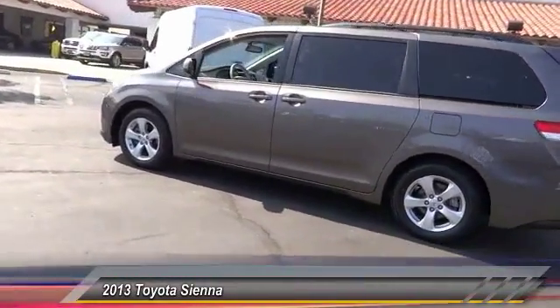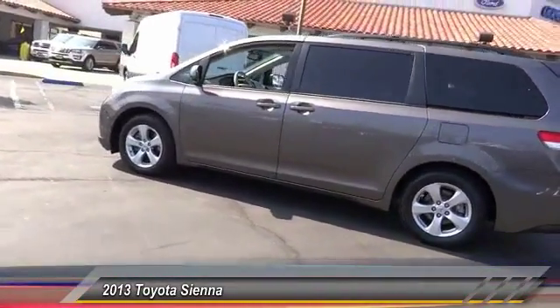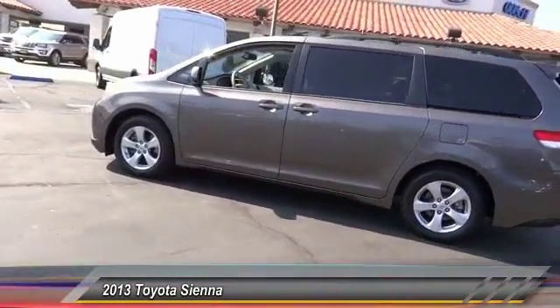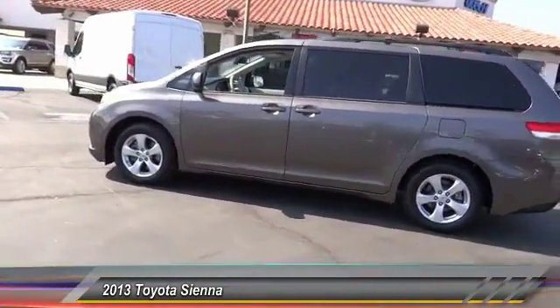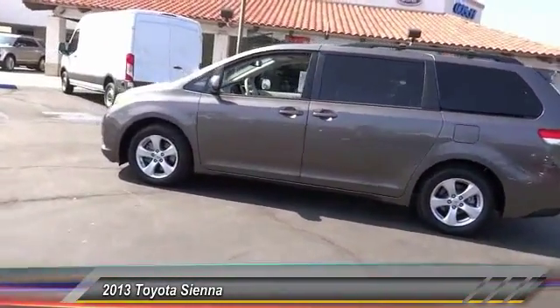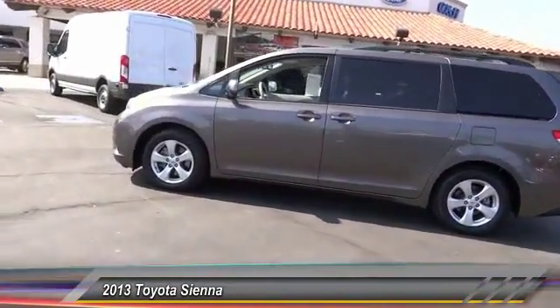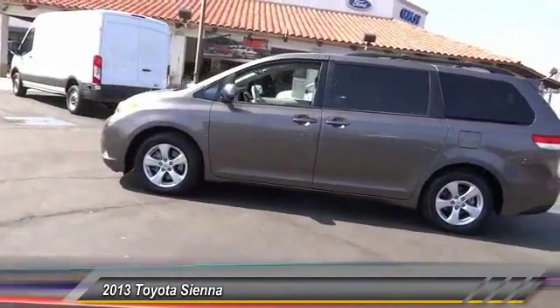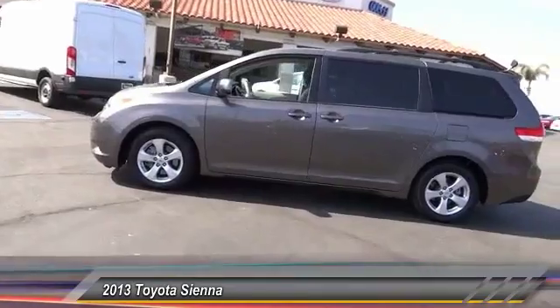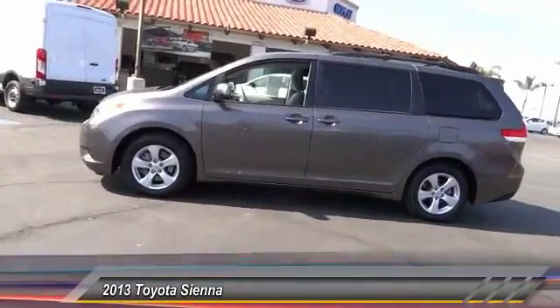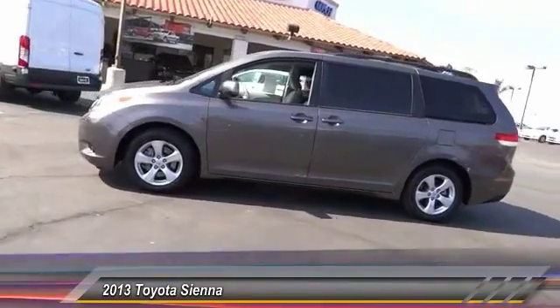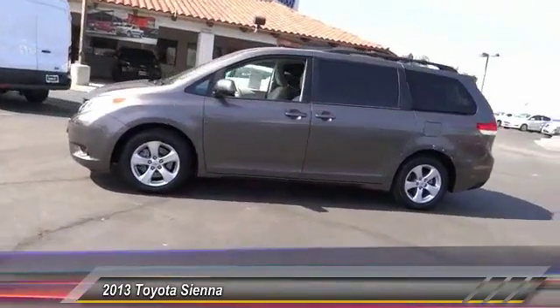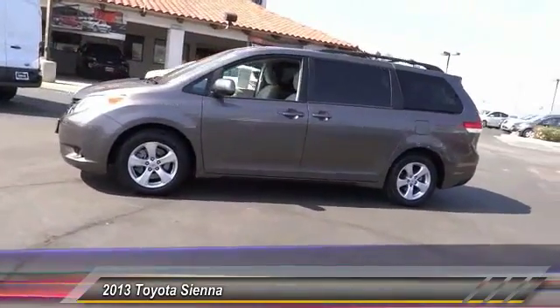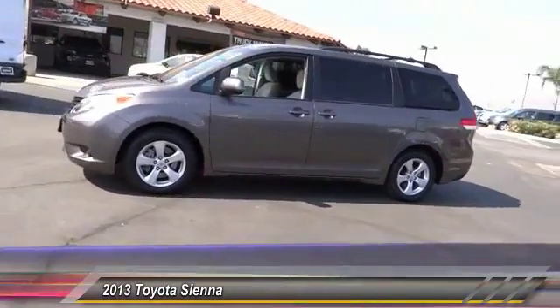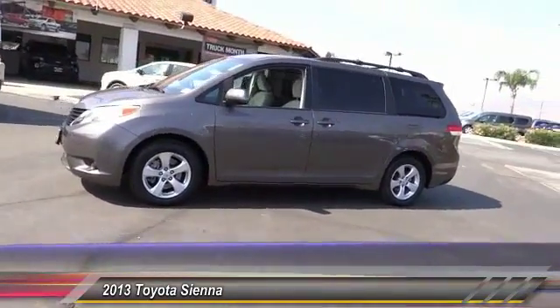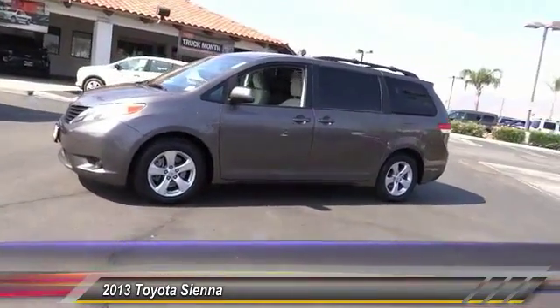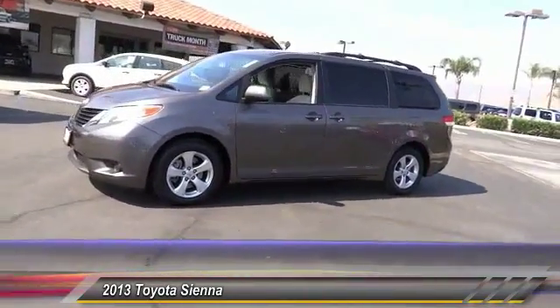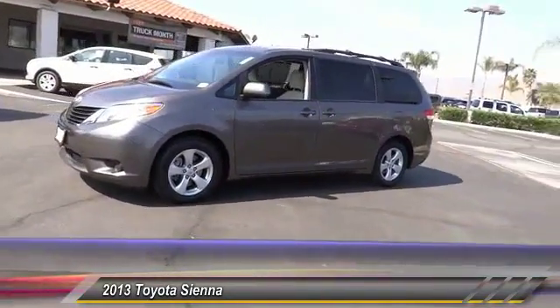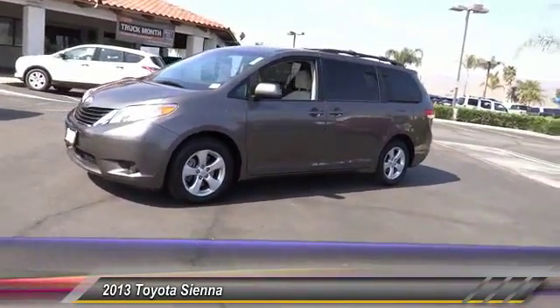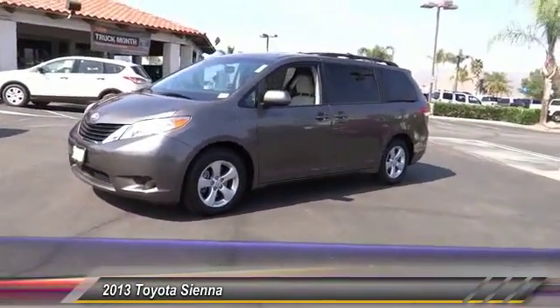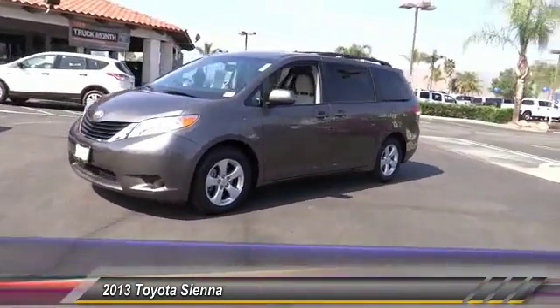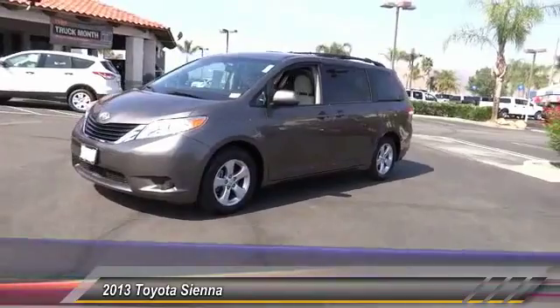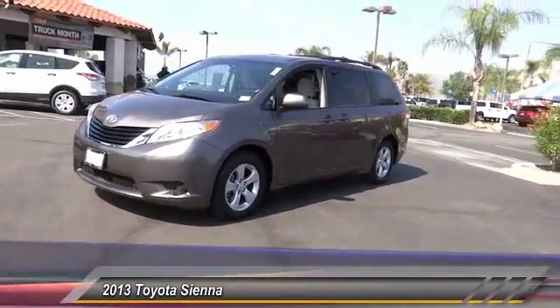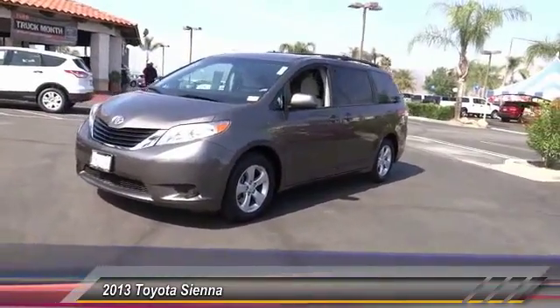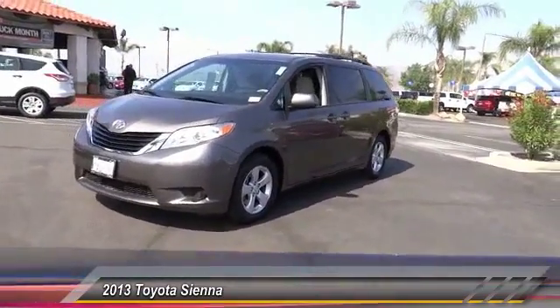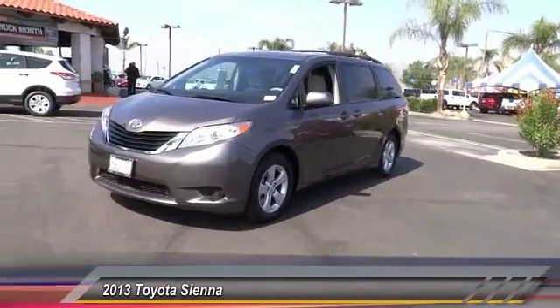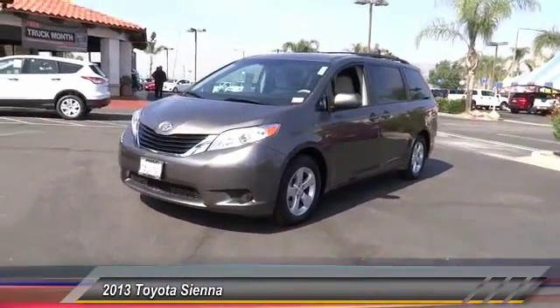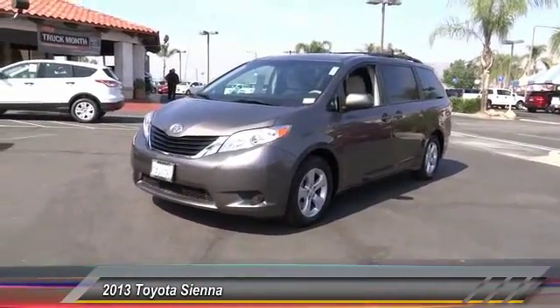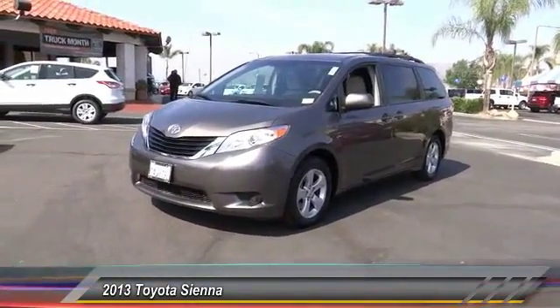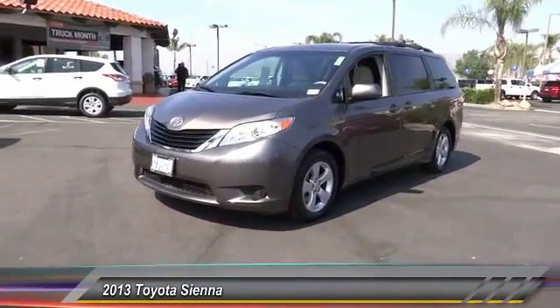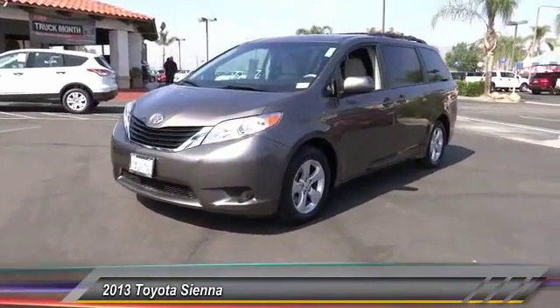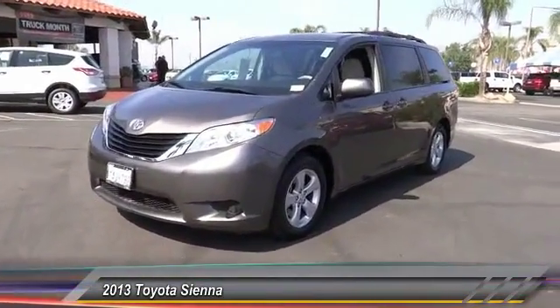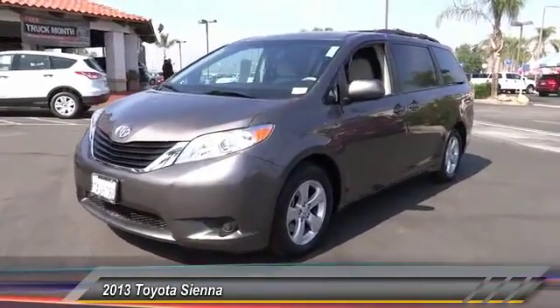This vehicle has less than 30,000 miles. Here are some of this vehicle's great options: keyless entry, backup camera, traction control, Bluetooth wireless data link for hands-free phone, and air conditioning.